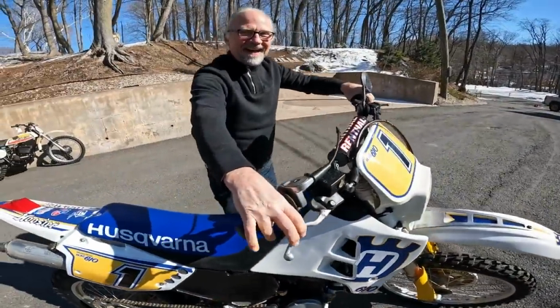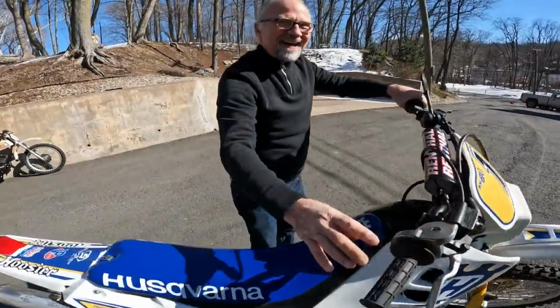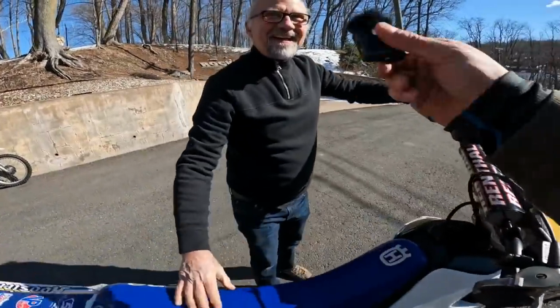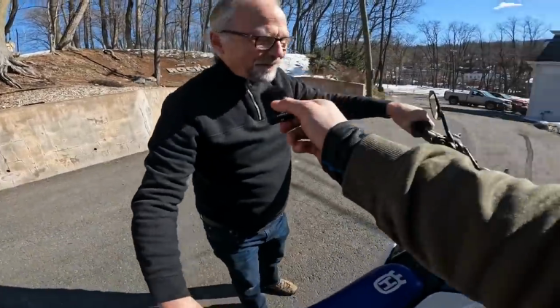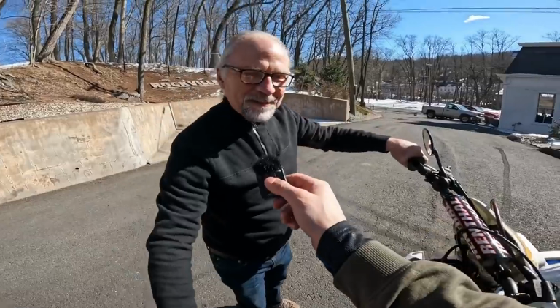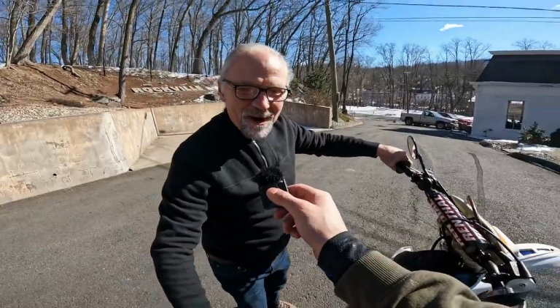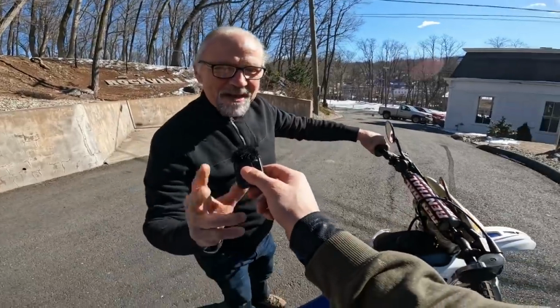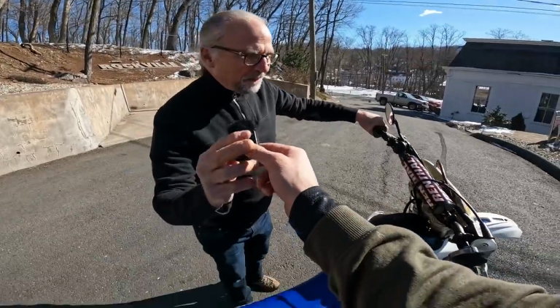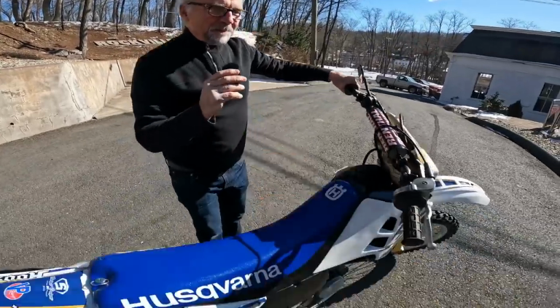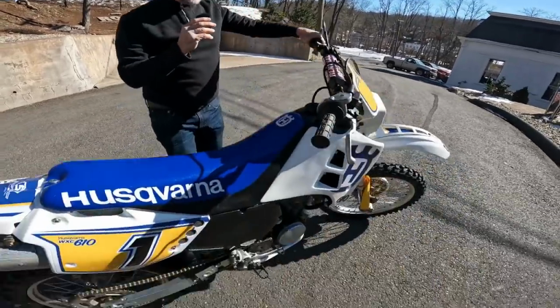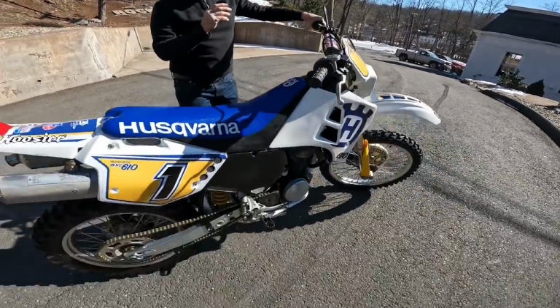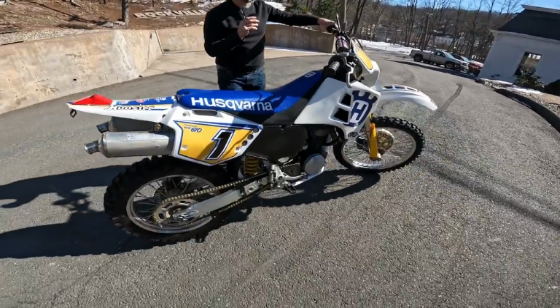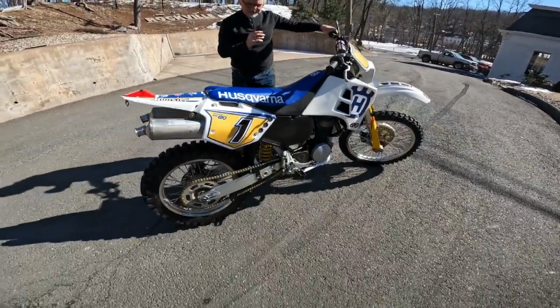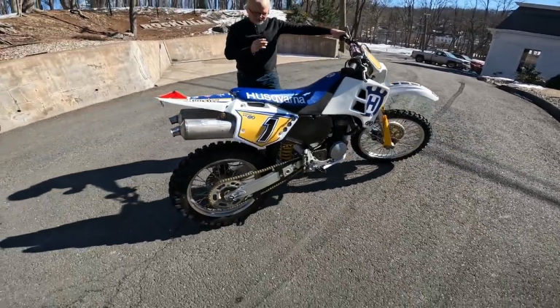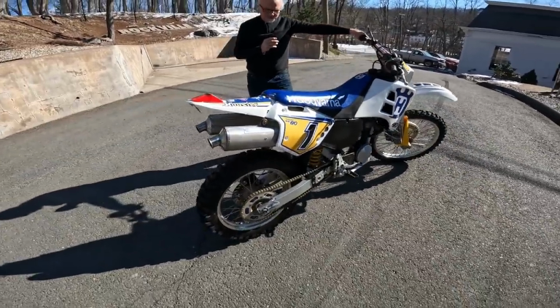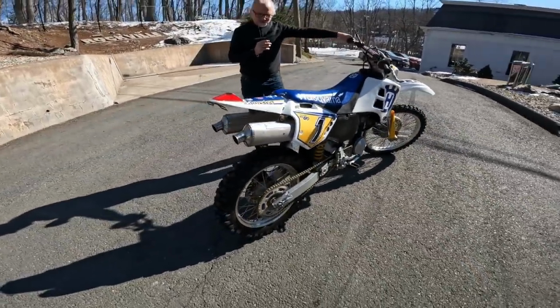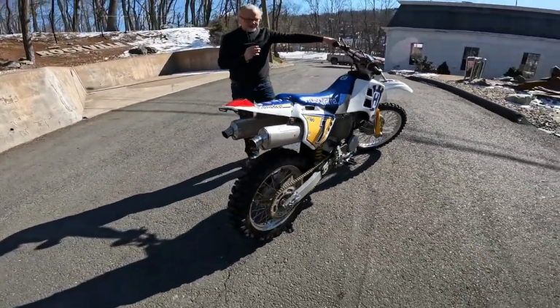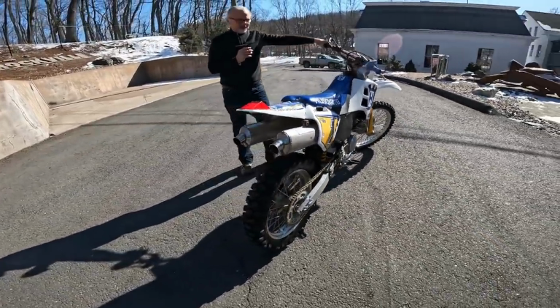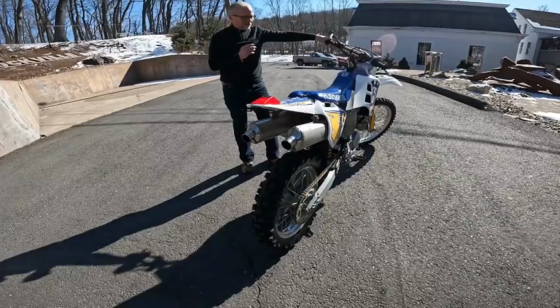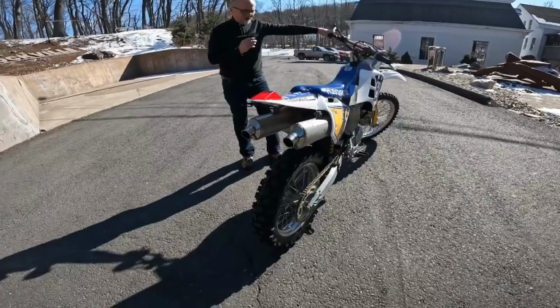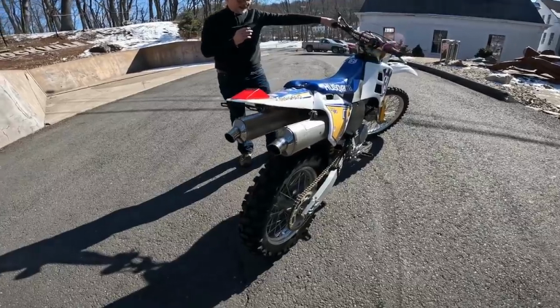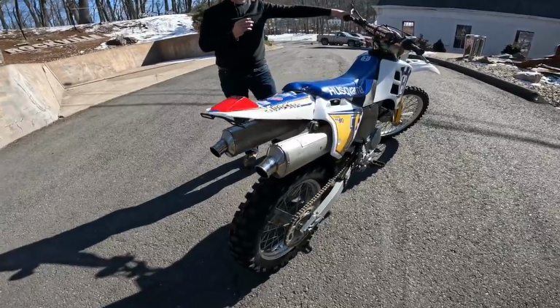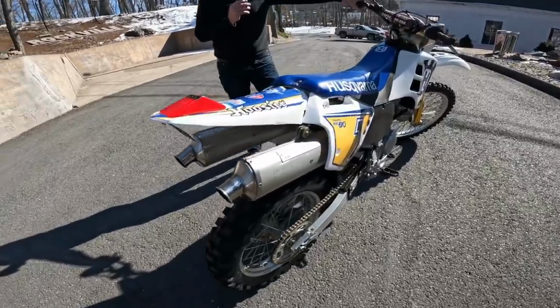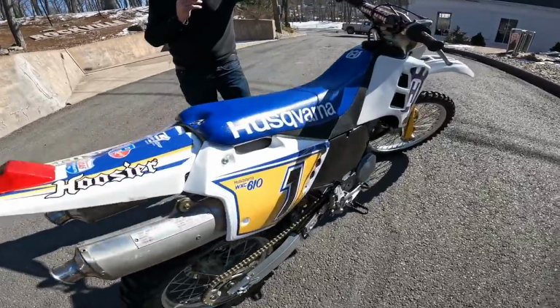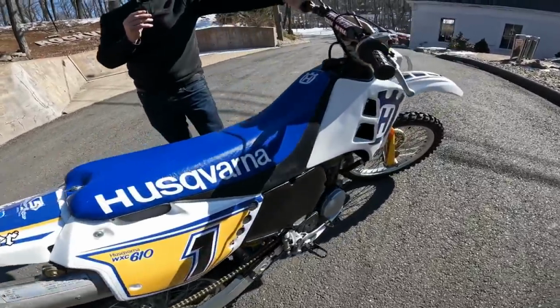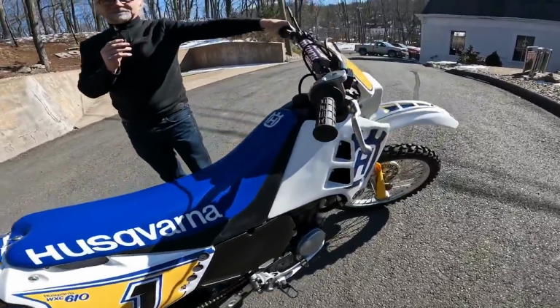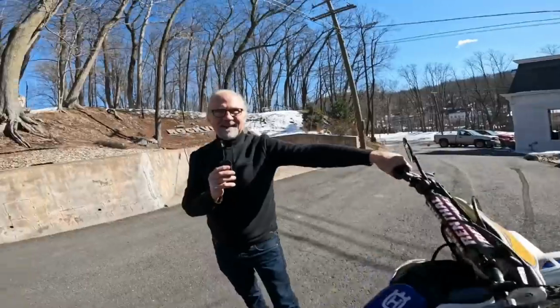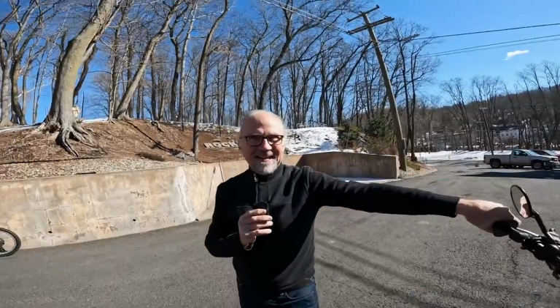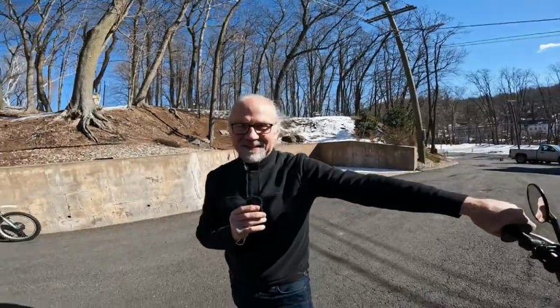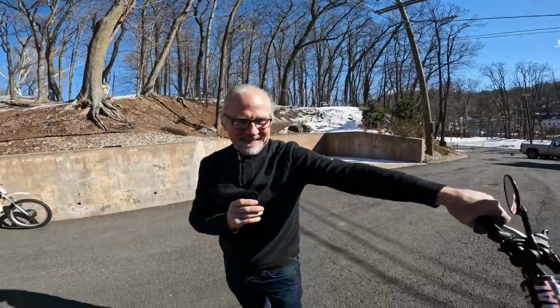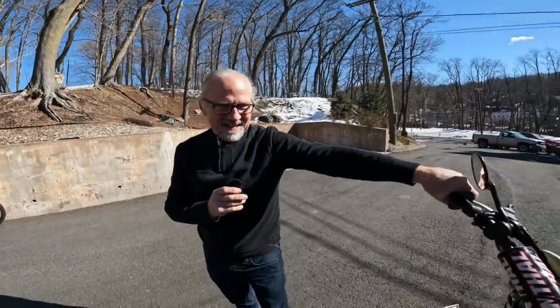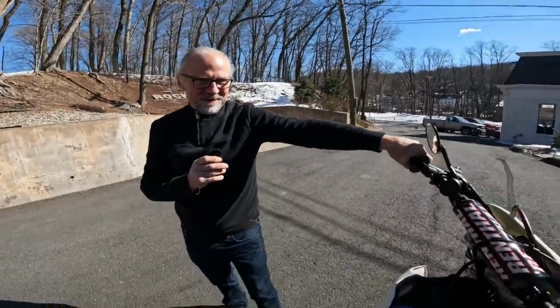First impressions — awesome, man. Big hit up top. The mid-range and low range are great, but up top it's like it's on a turbo. It is amazing — it's like it's on a turbo.